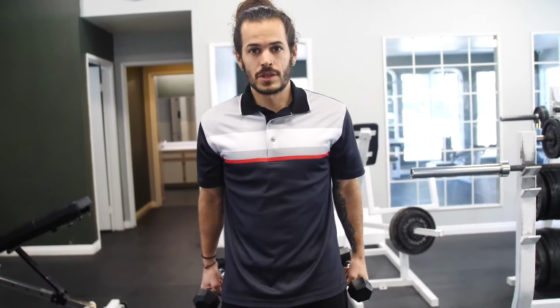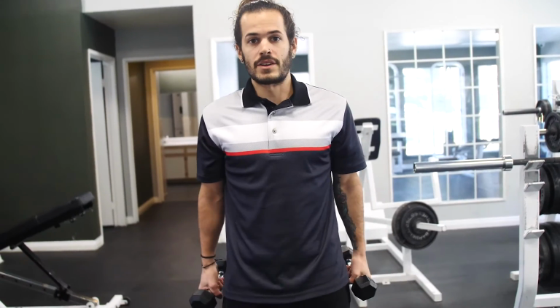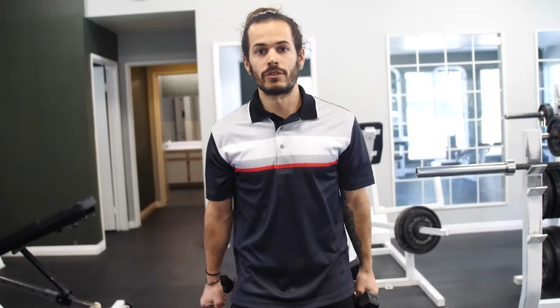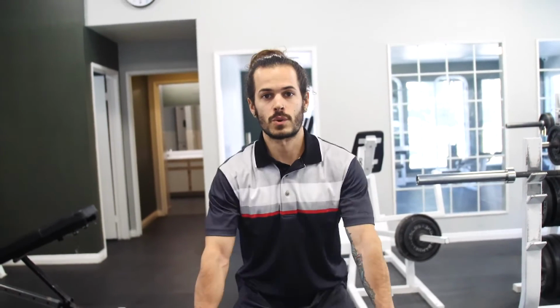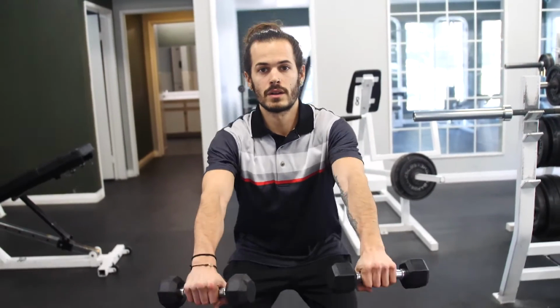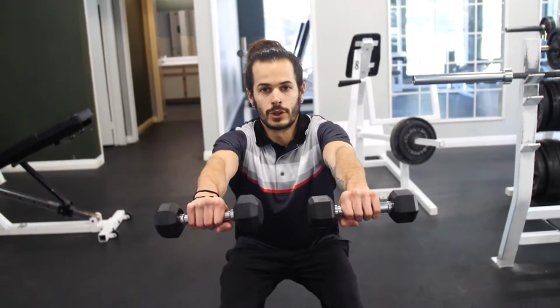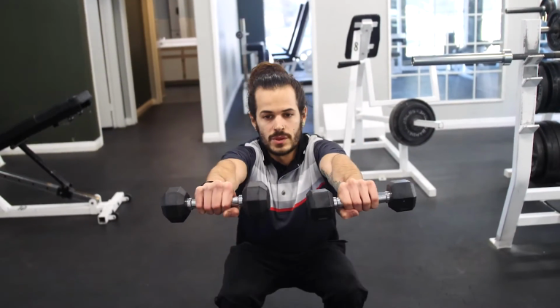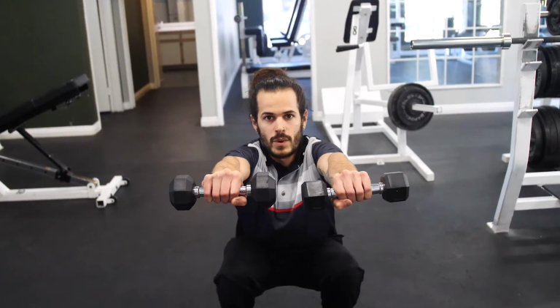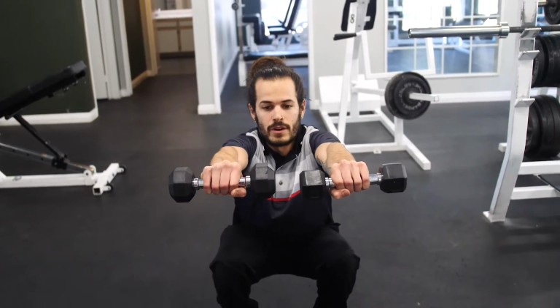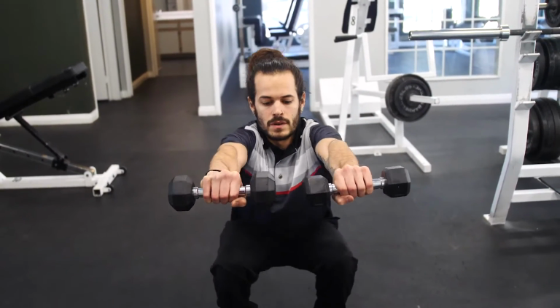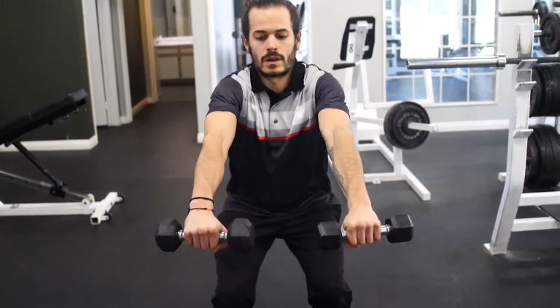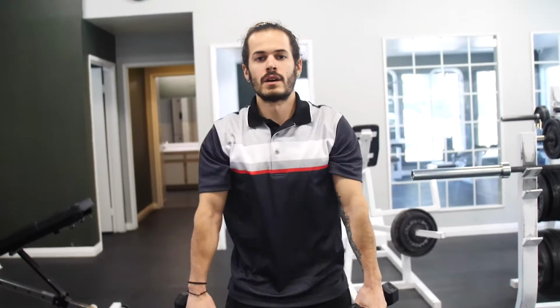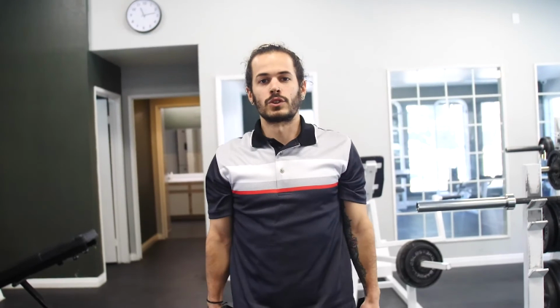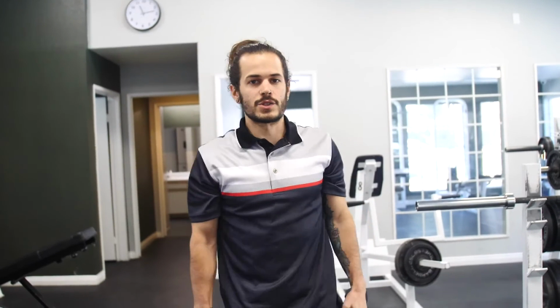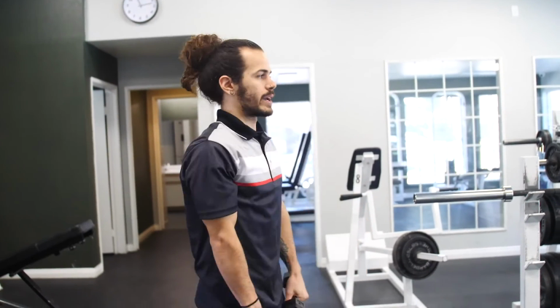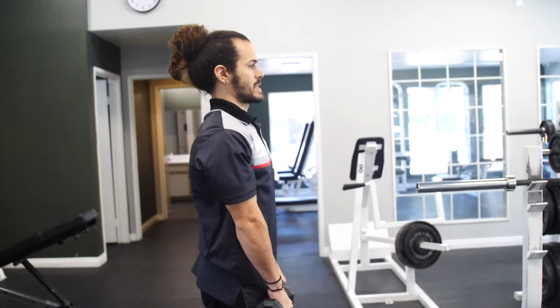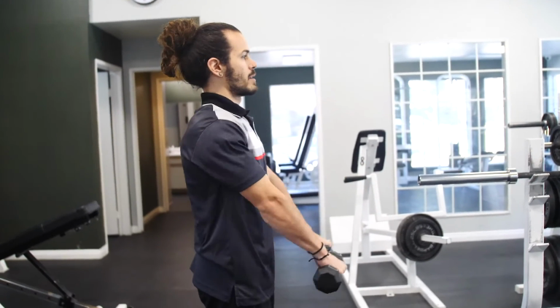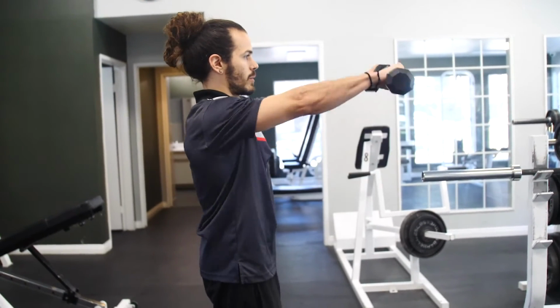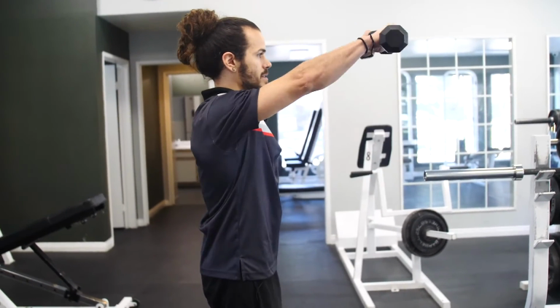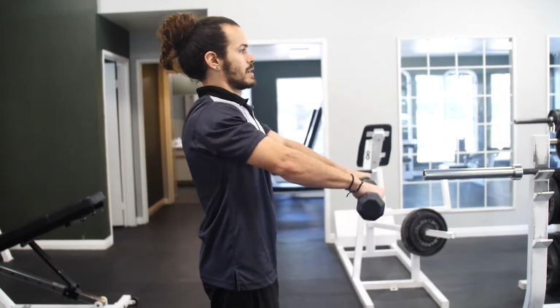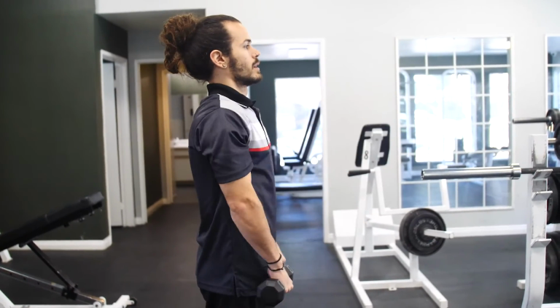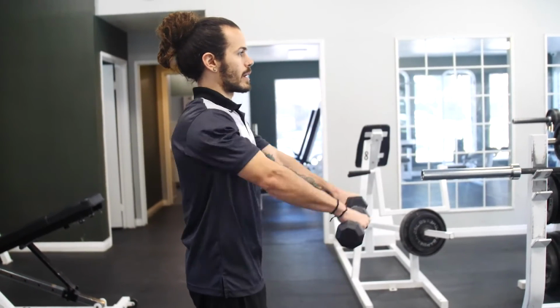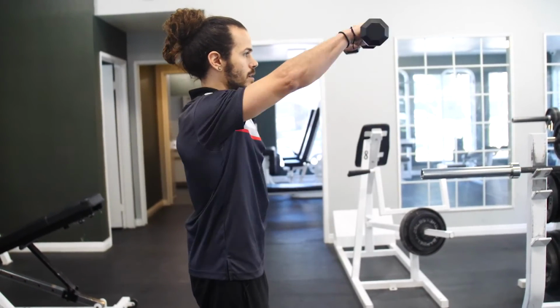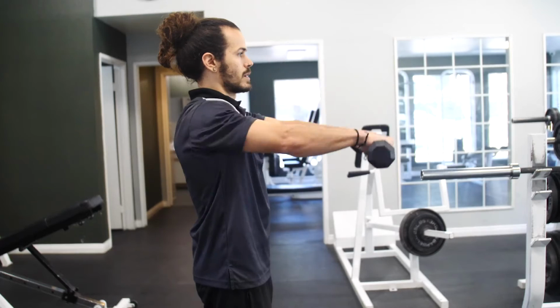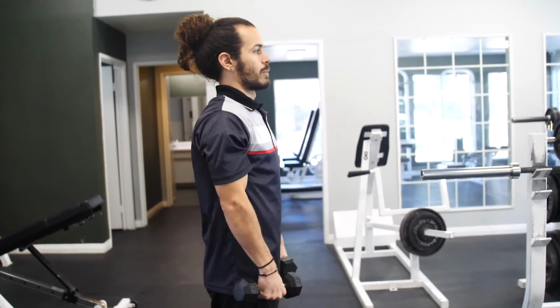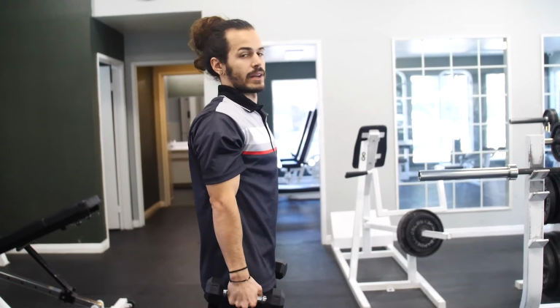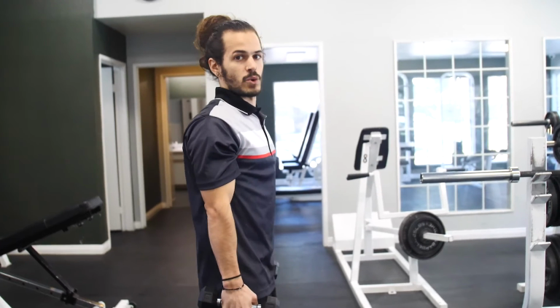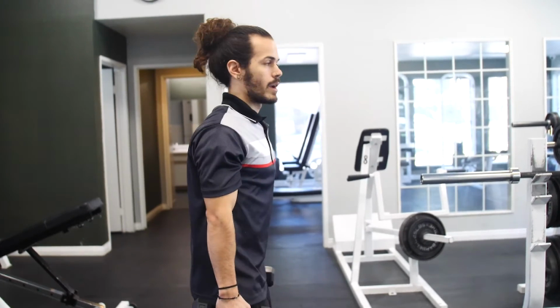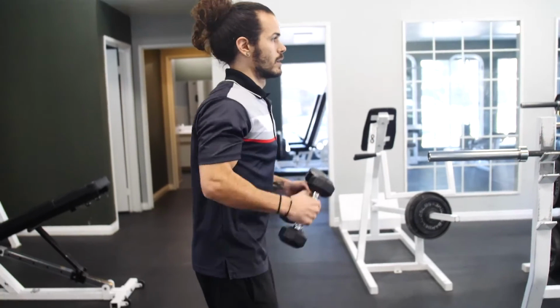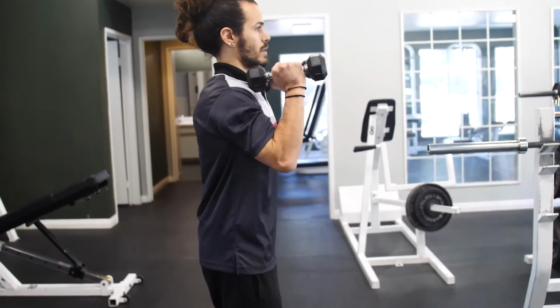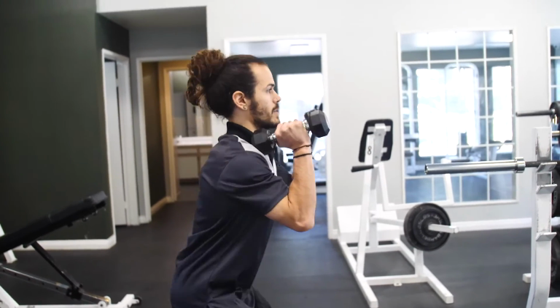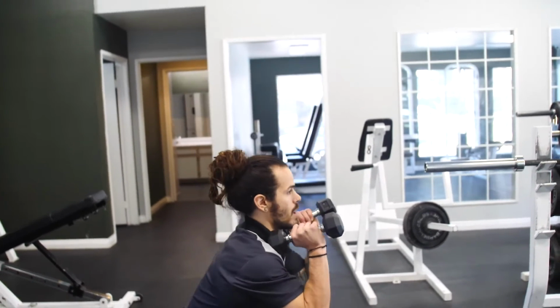So as you do a front squat, you're going to raise the weights right in front of you. So the workout is breaking up the front raise and we're breaking up your squat — the front squat.